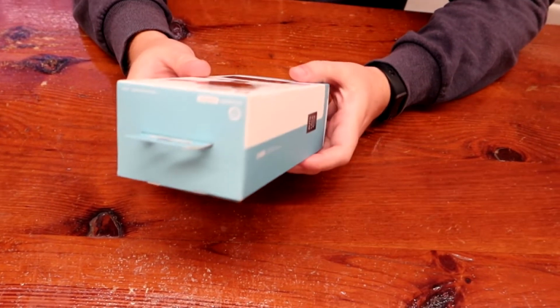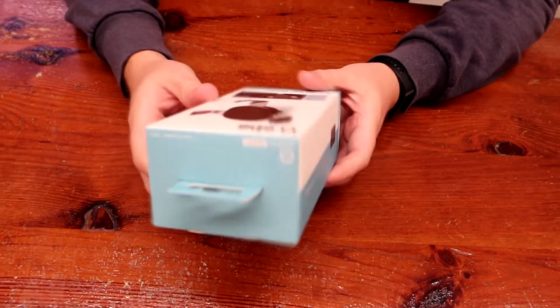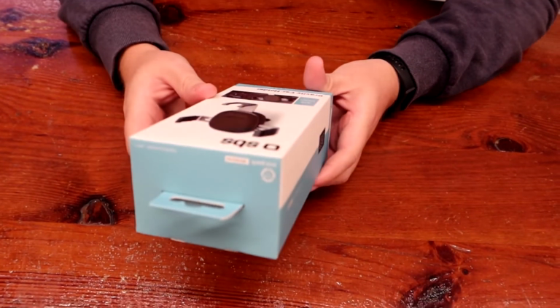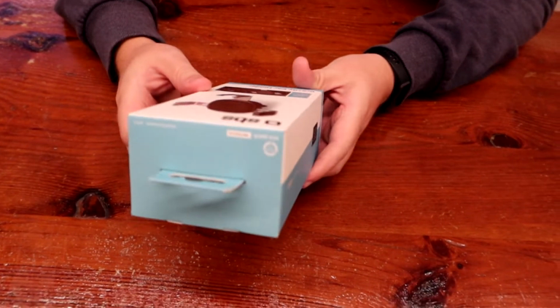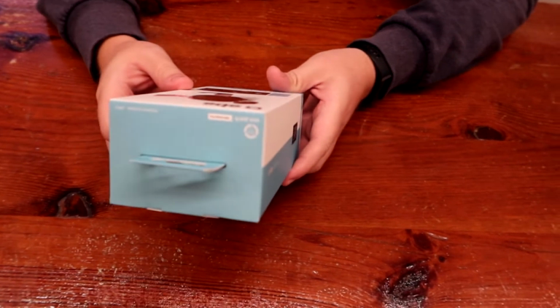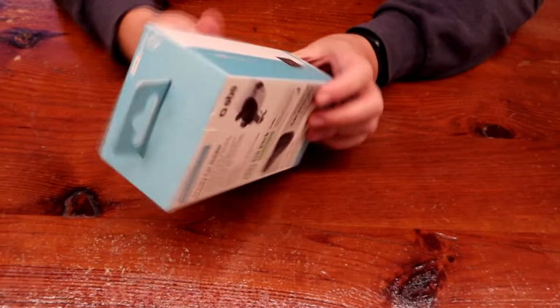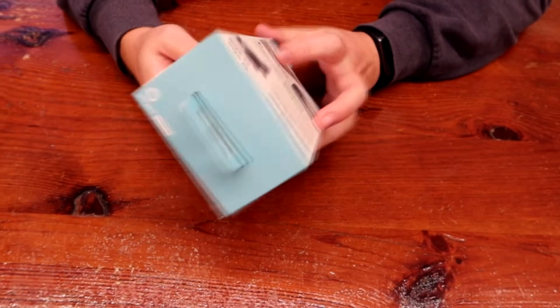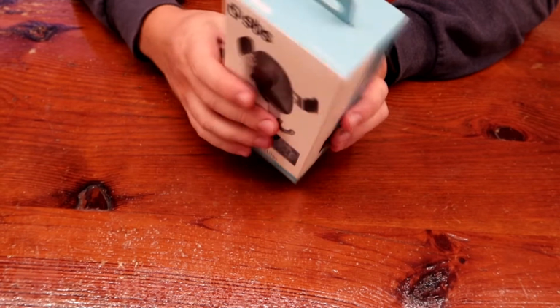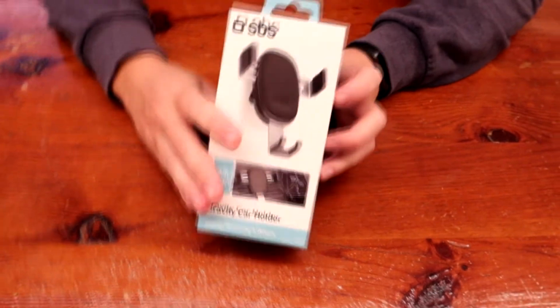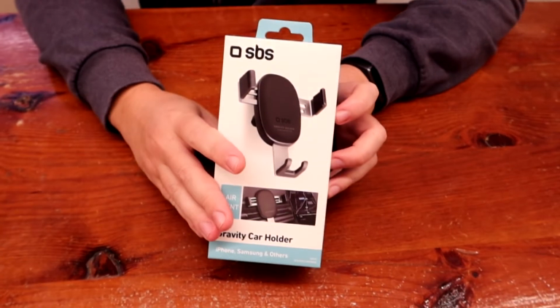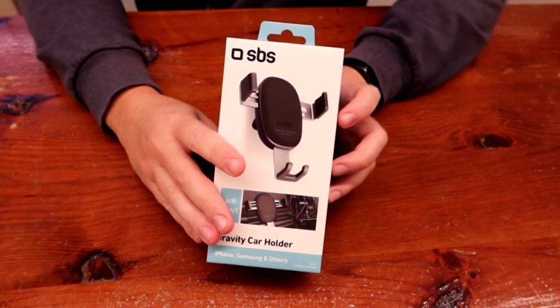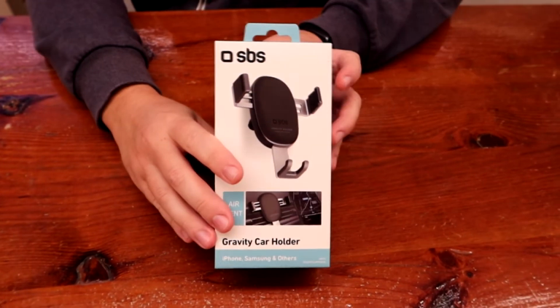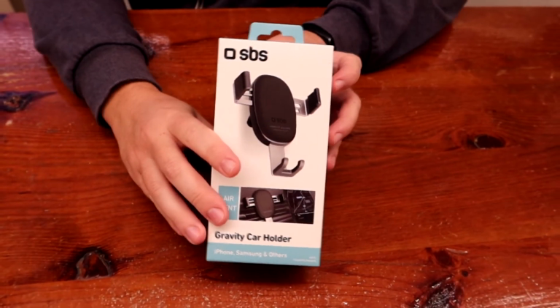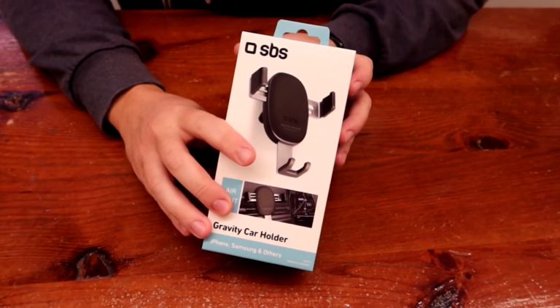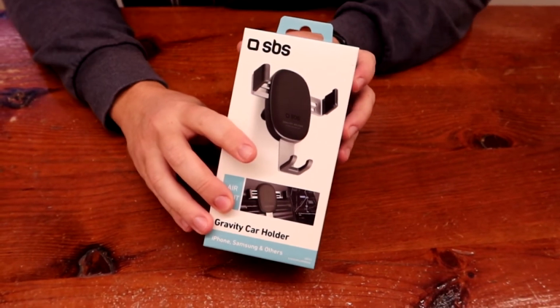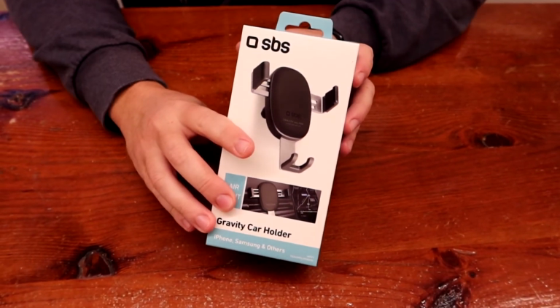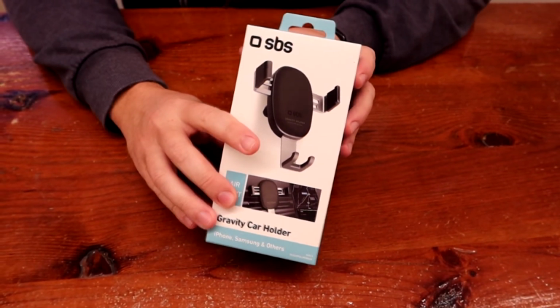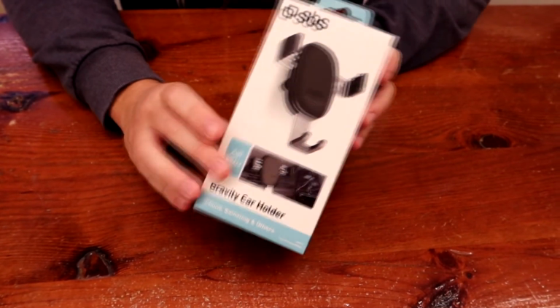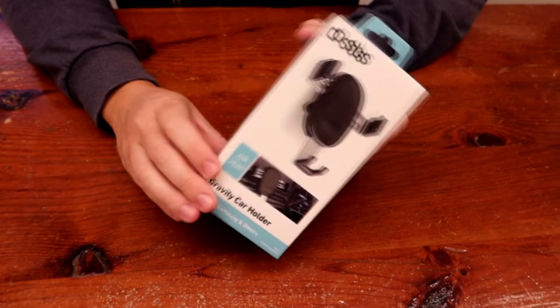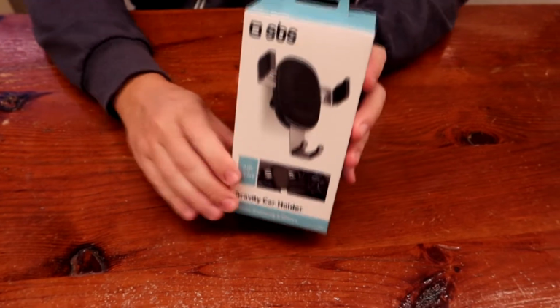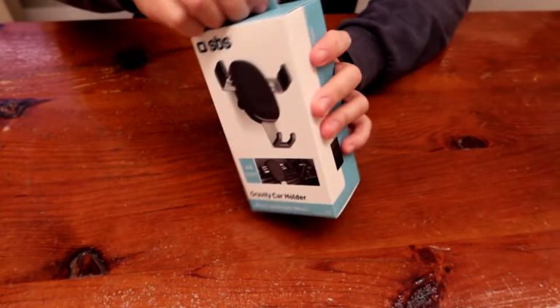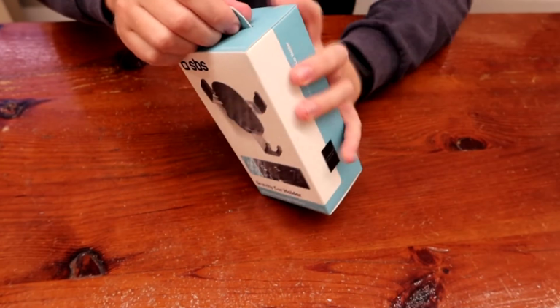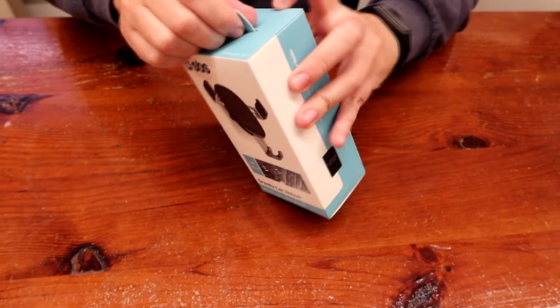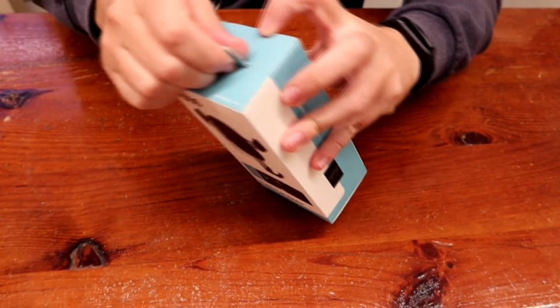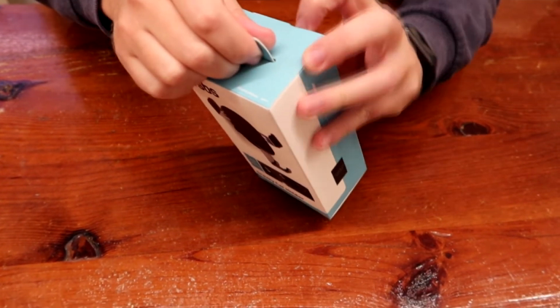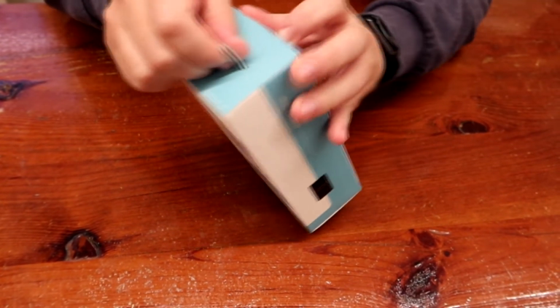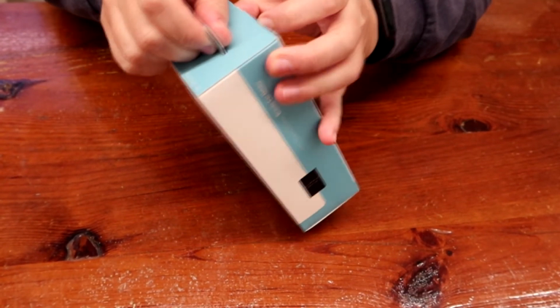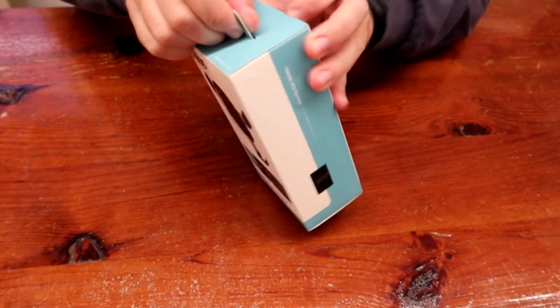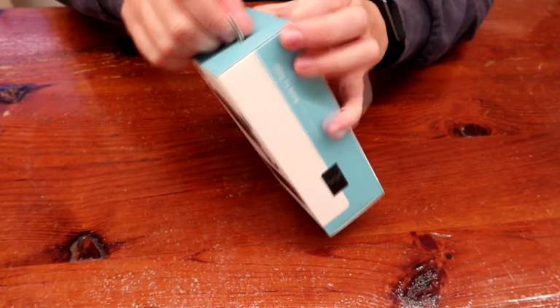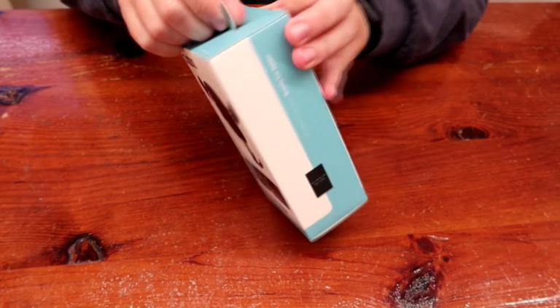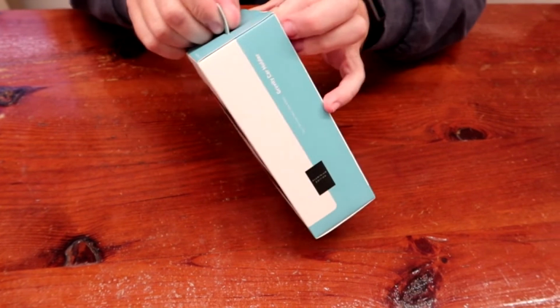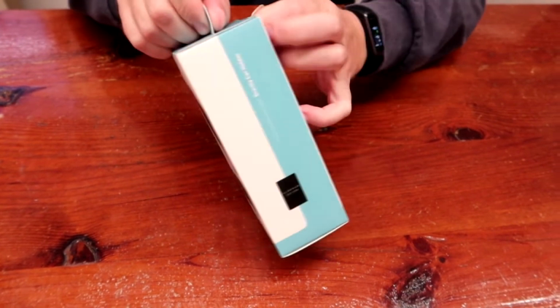We forgot our holder at home, and now we bought a new one — 9 euro in Italy, made in China of course — and we will try to unpack it right now because we need to take a cut.